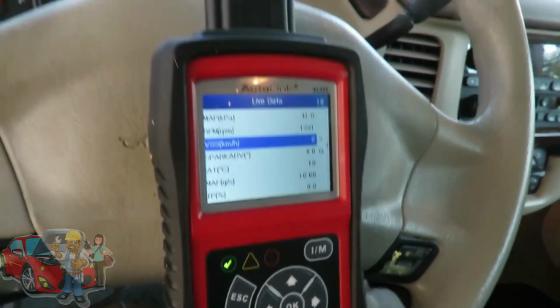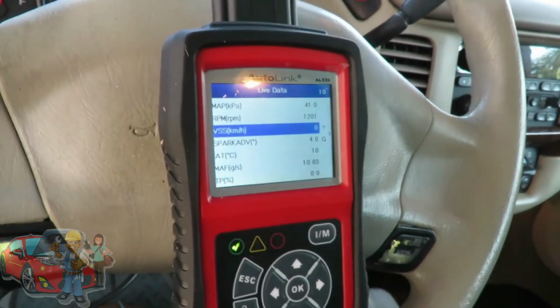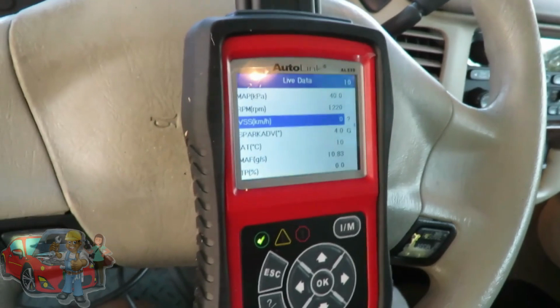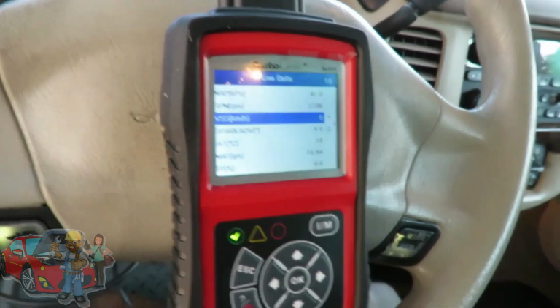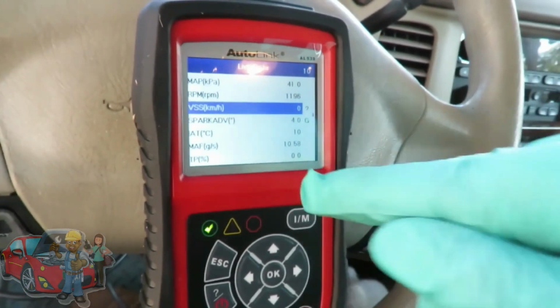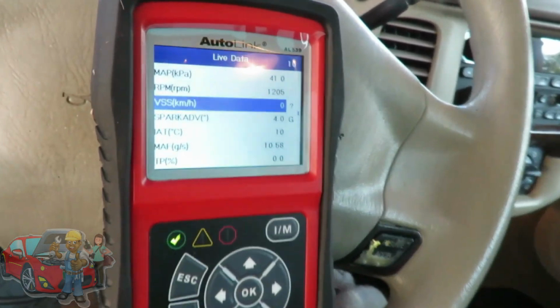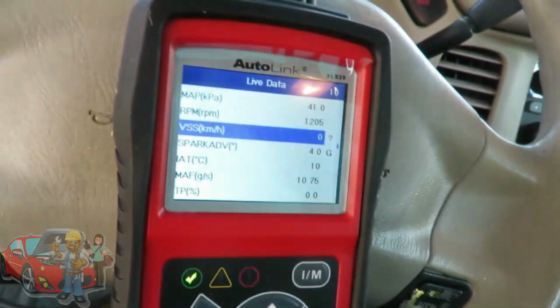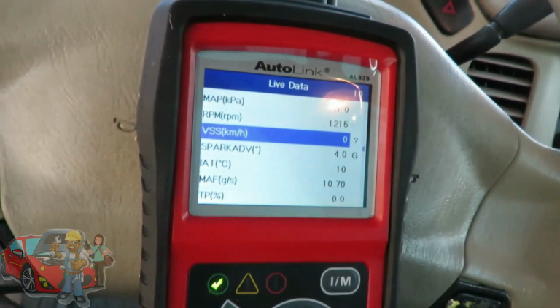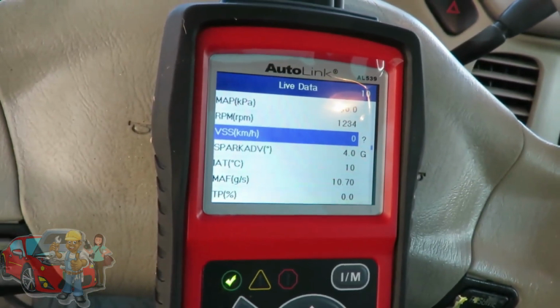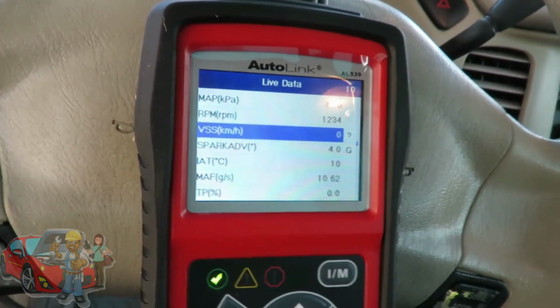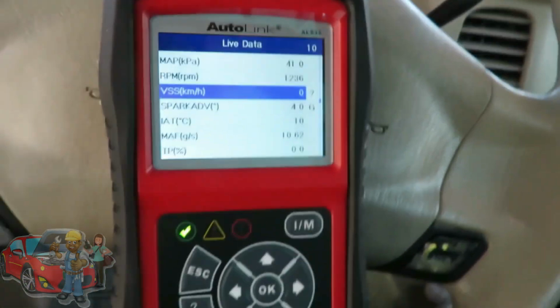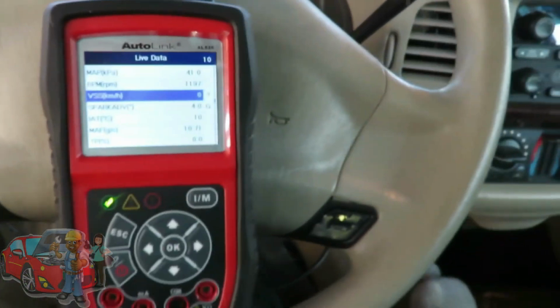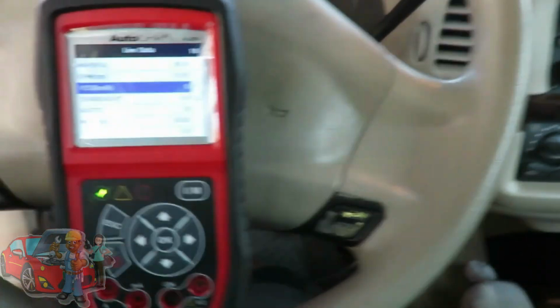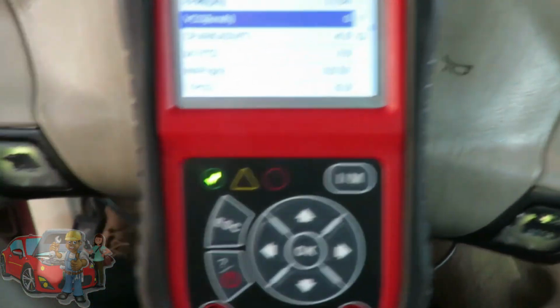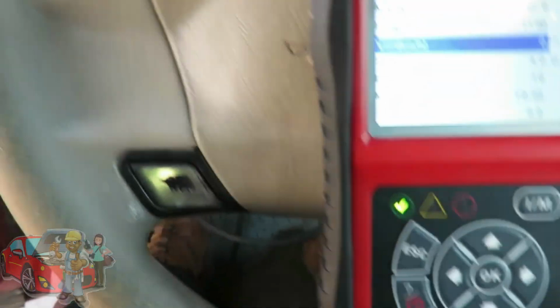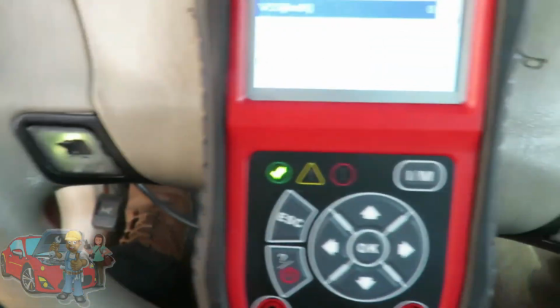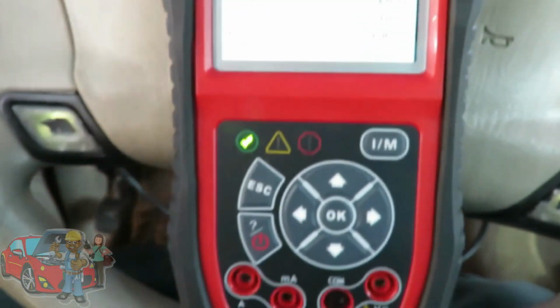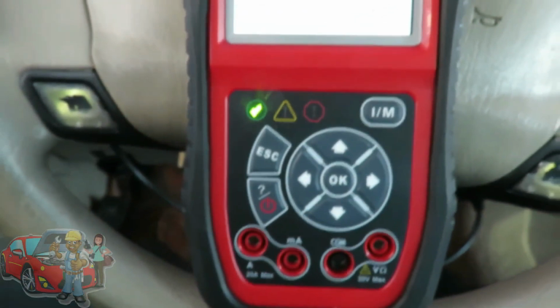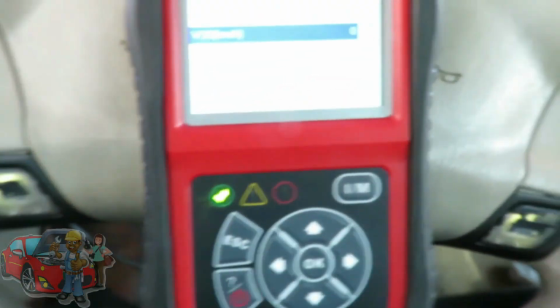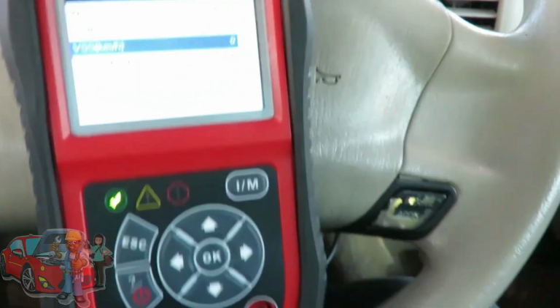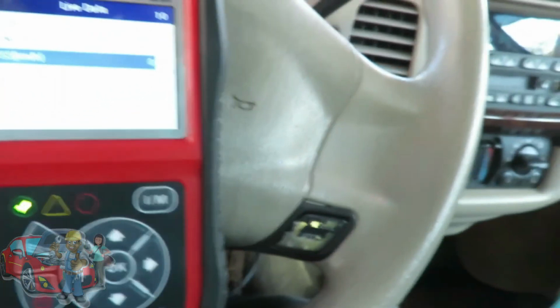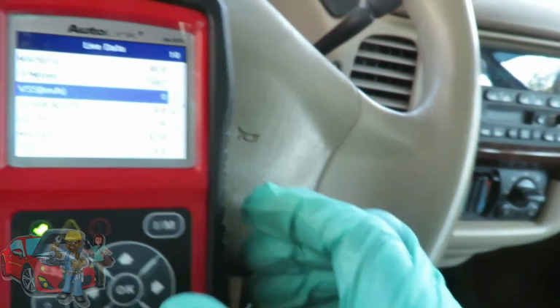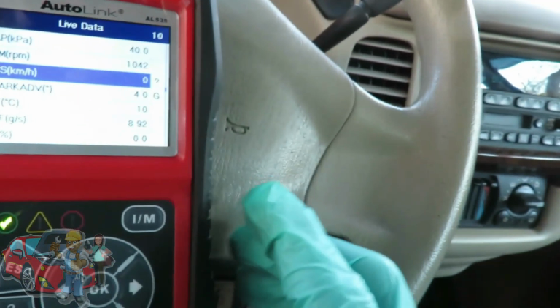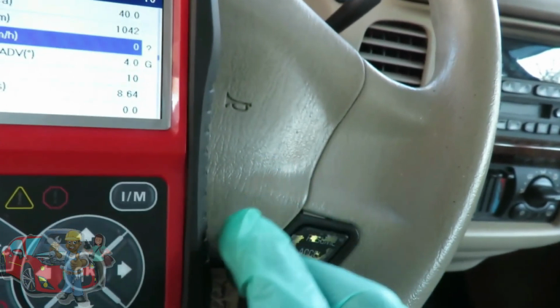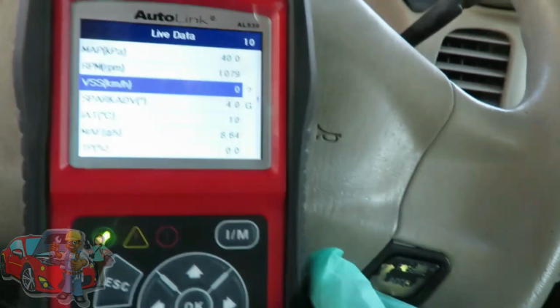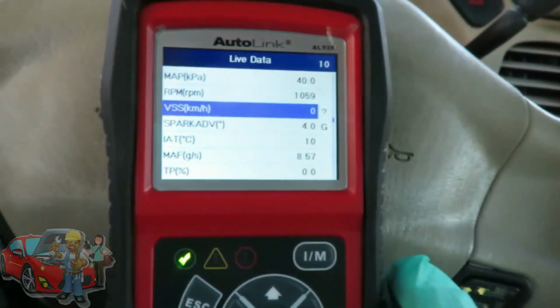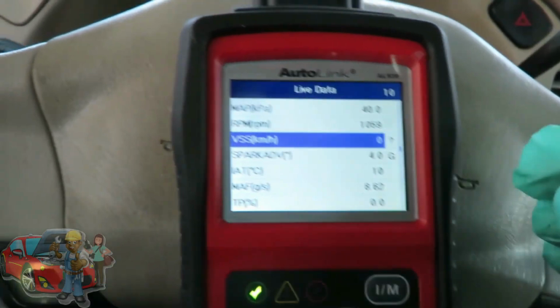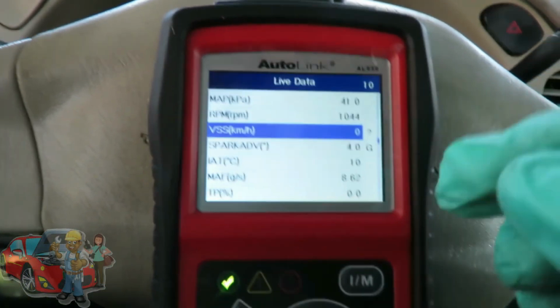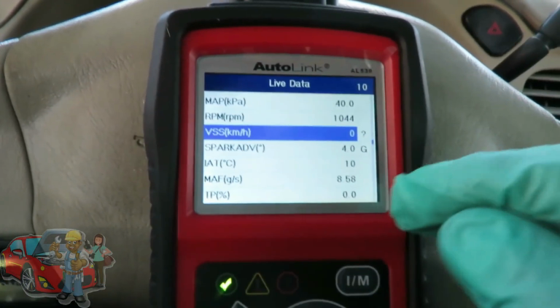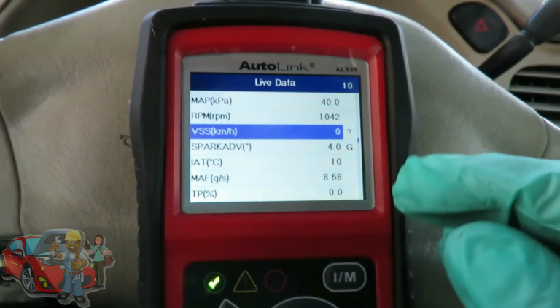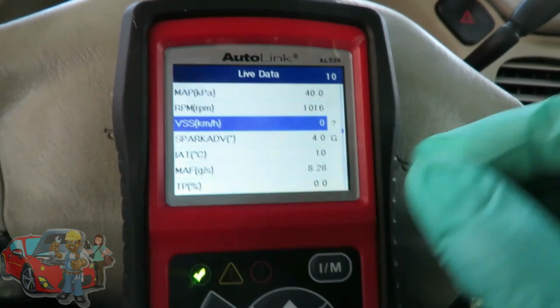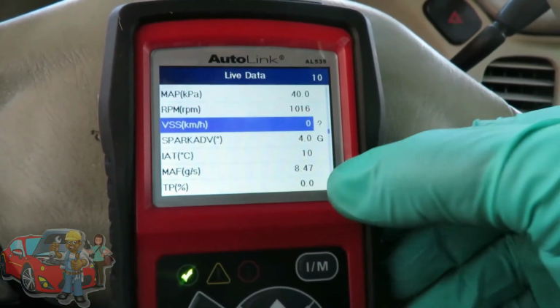At idle on a warm engine, that should be about between two and four grams per second. And as I slowly accelerate, that number should slowly rise.